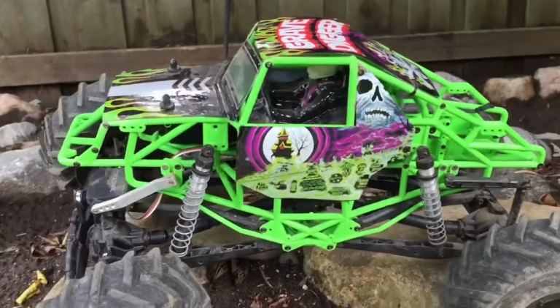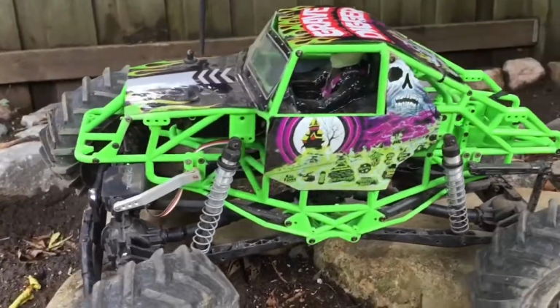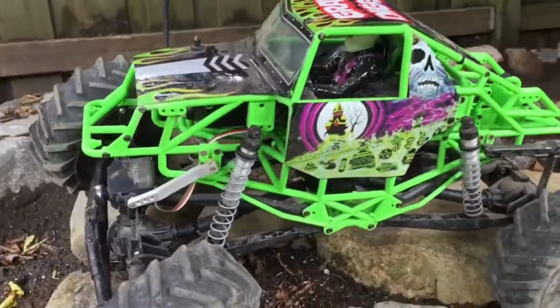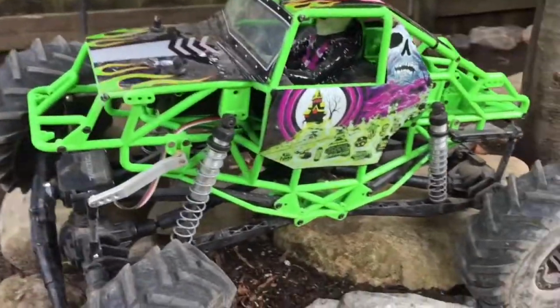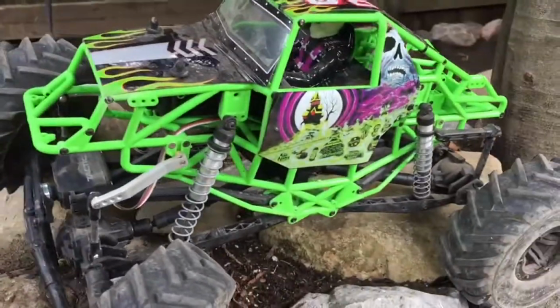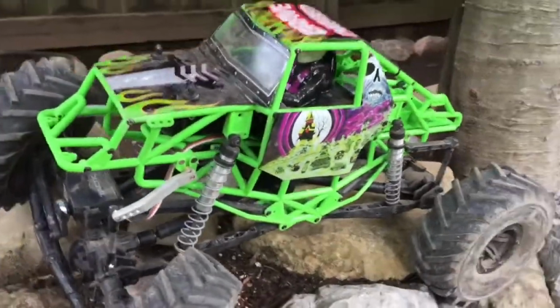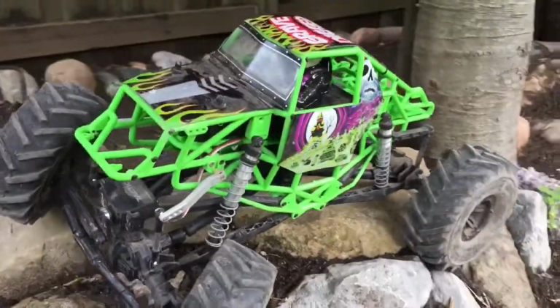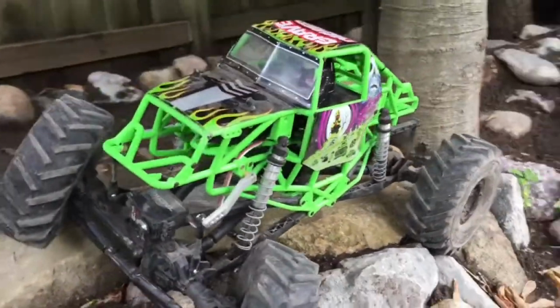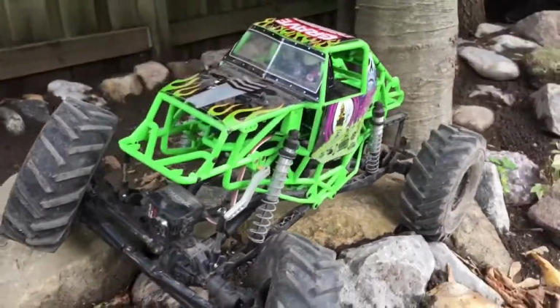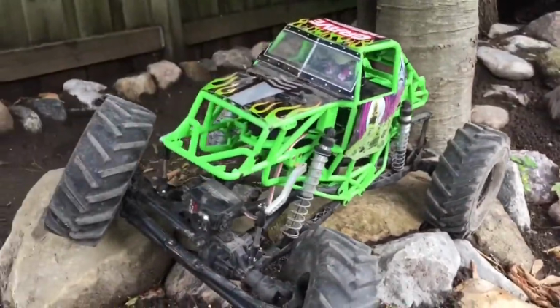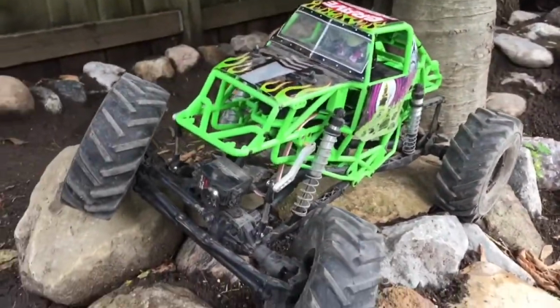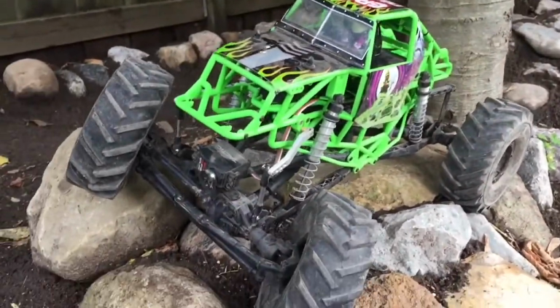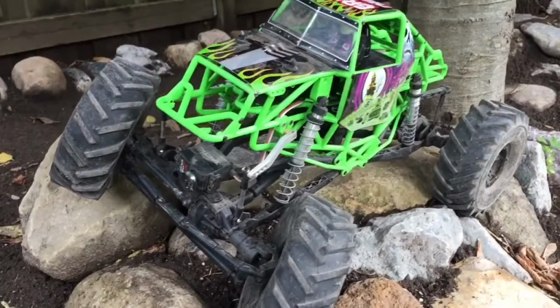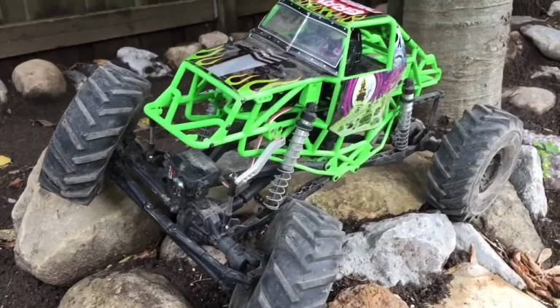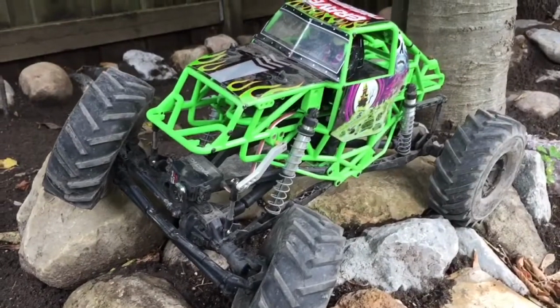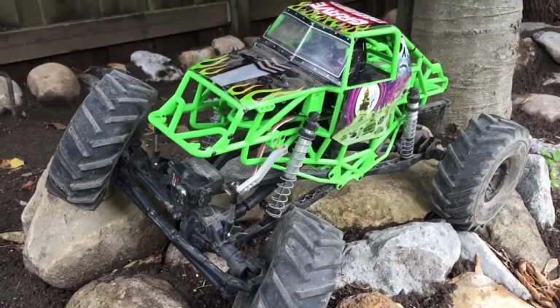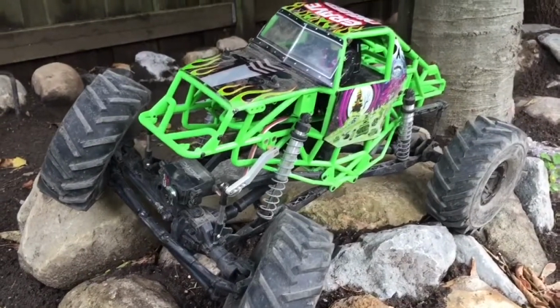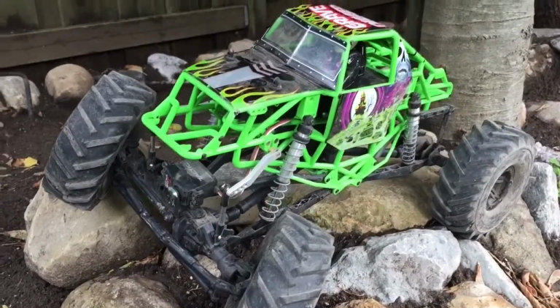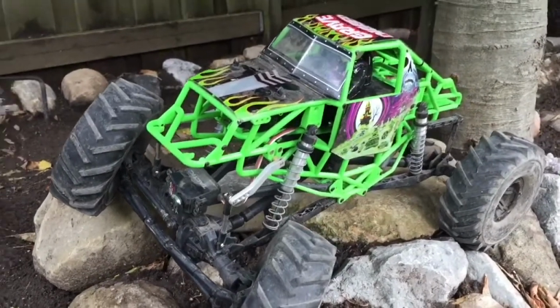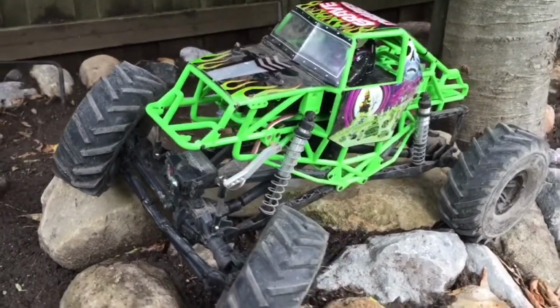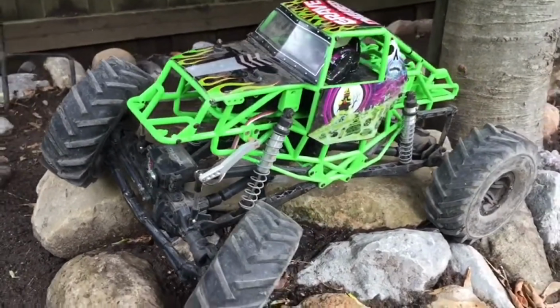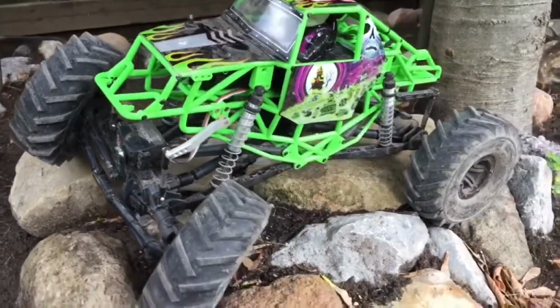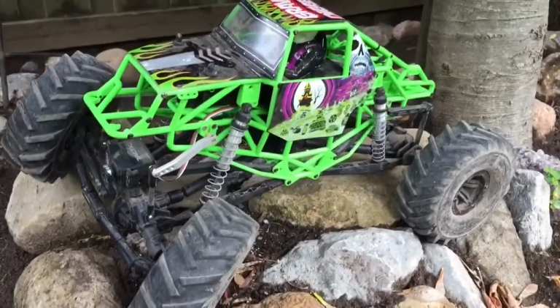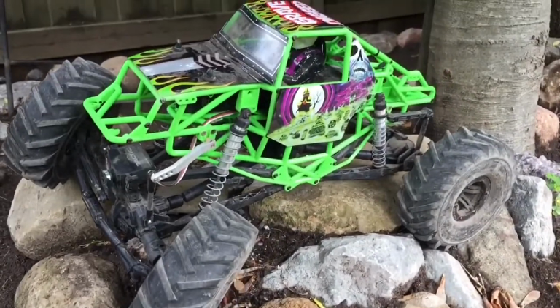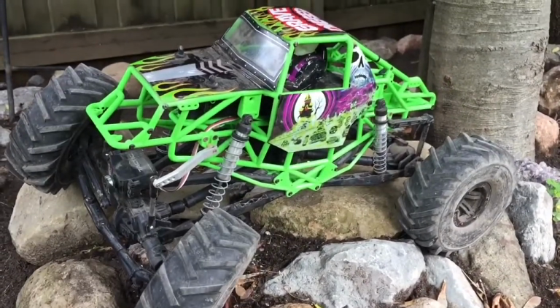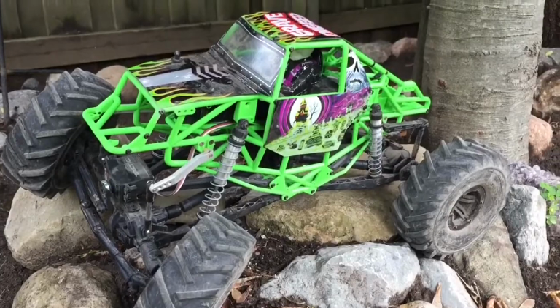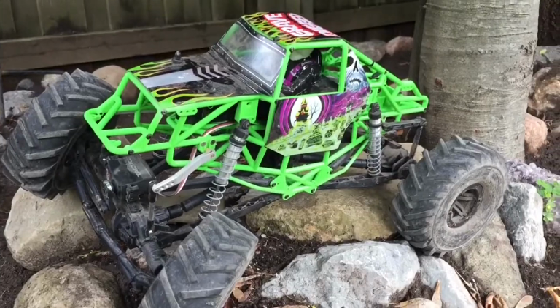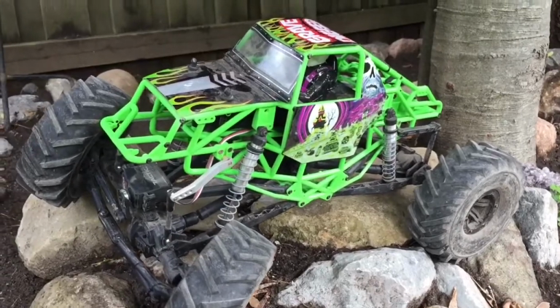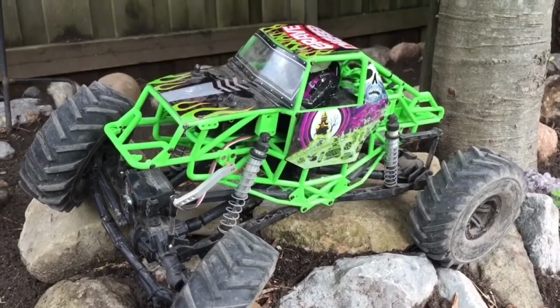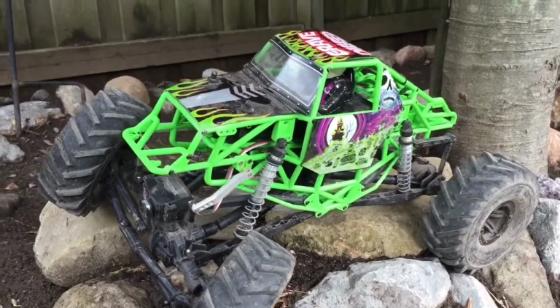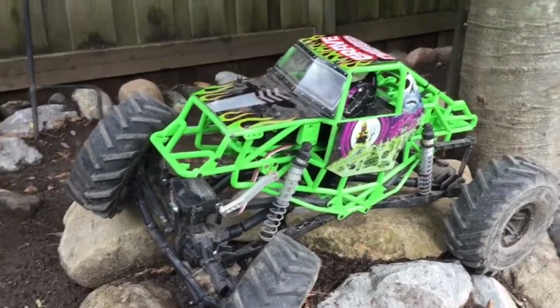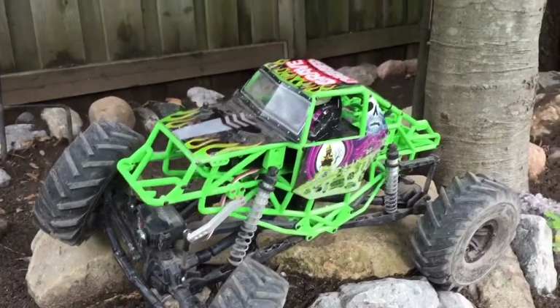I was thinking about it, and a friend of mine said the same thing — he was like, I'll buy that body off you. Maybe I will sell it to him. Well, this is kind of my son's truck, so first day out, hit a hill, rolled it and it wasn't so pretty.